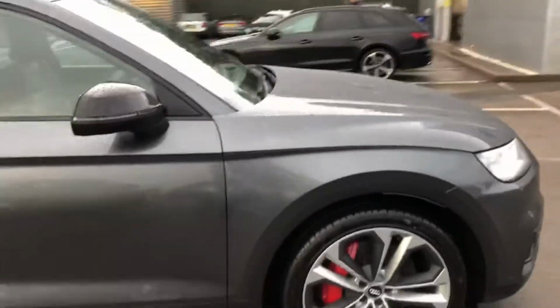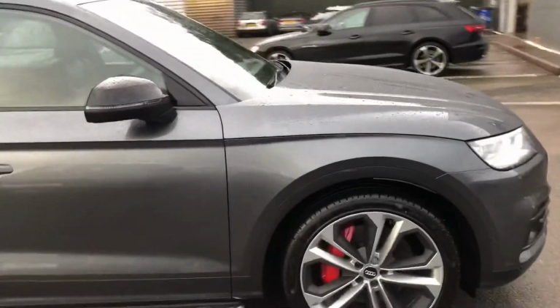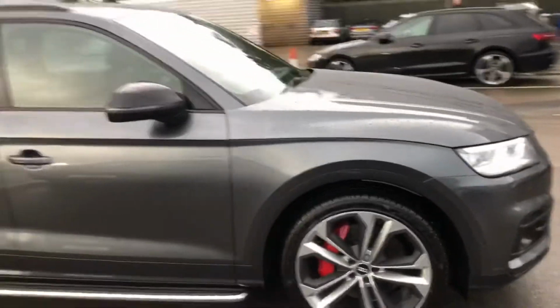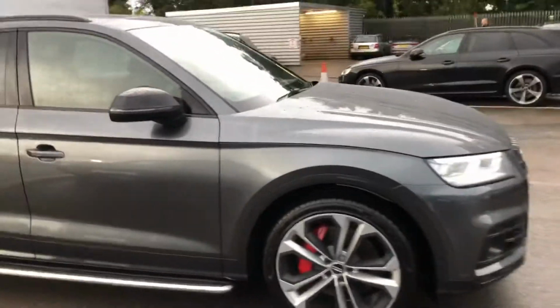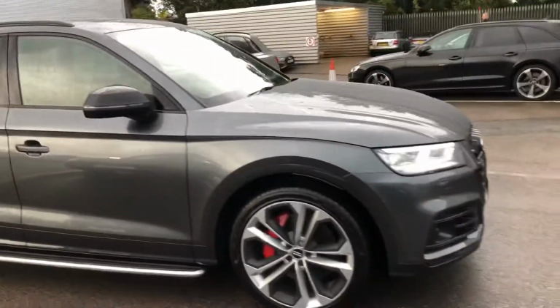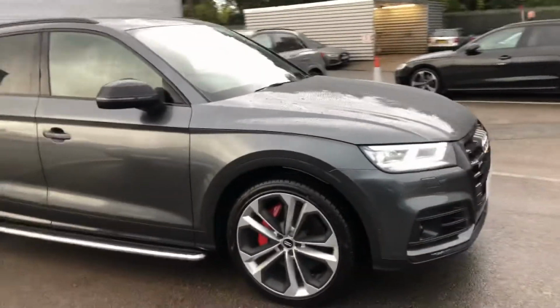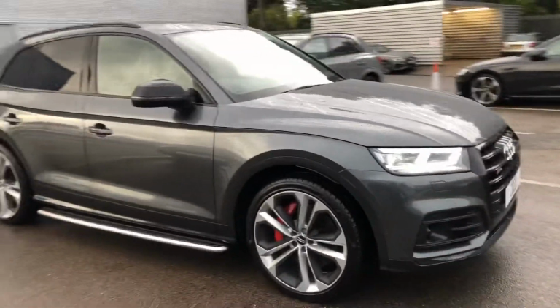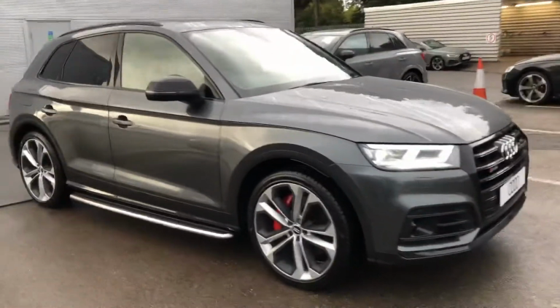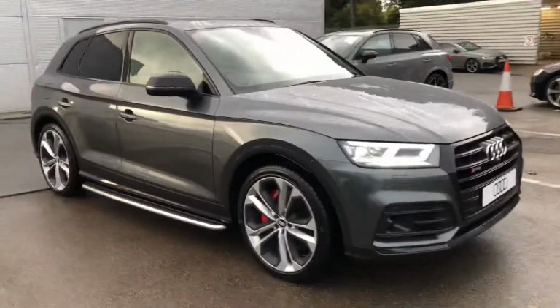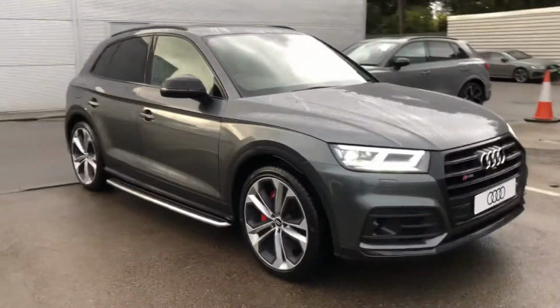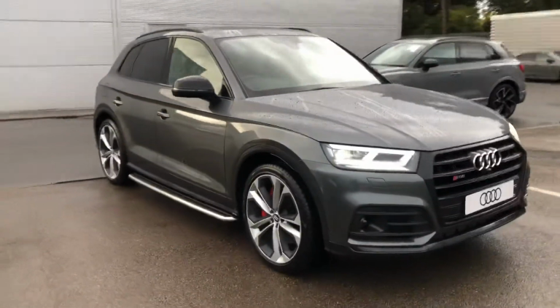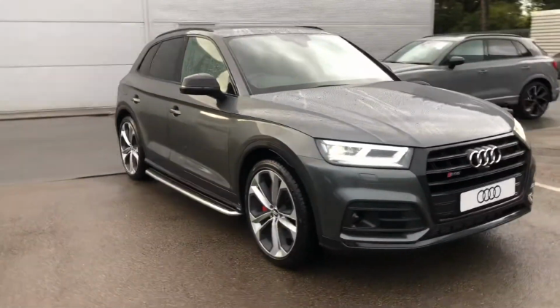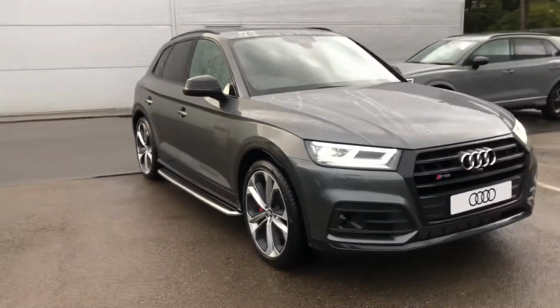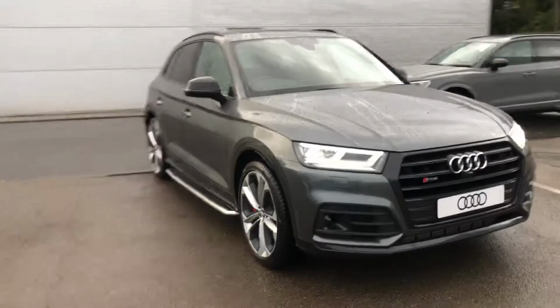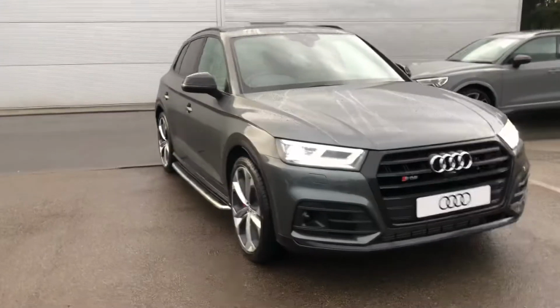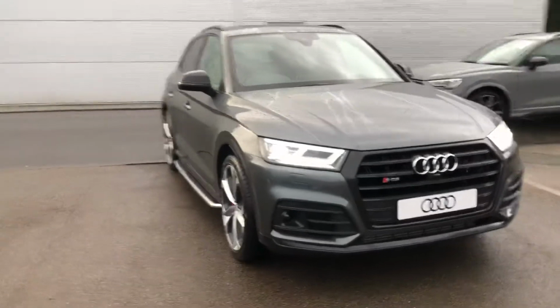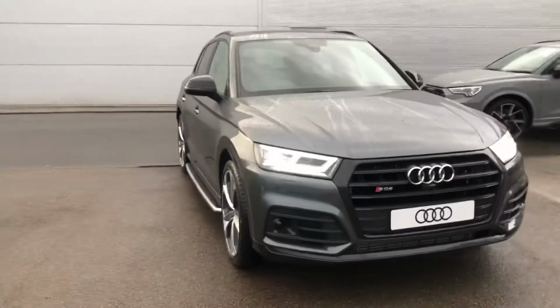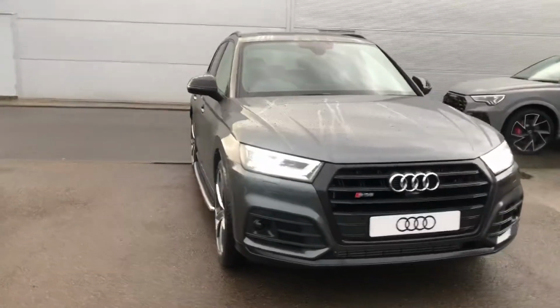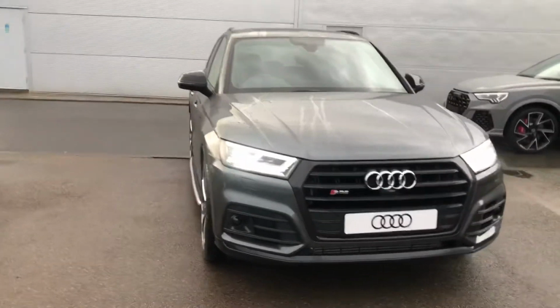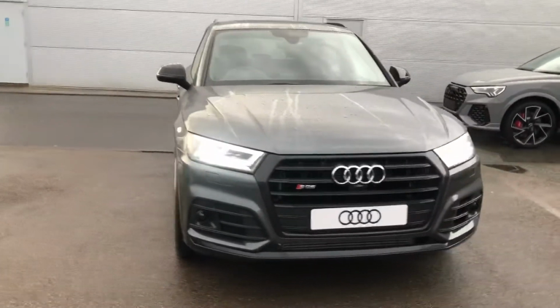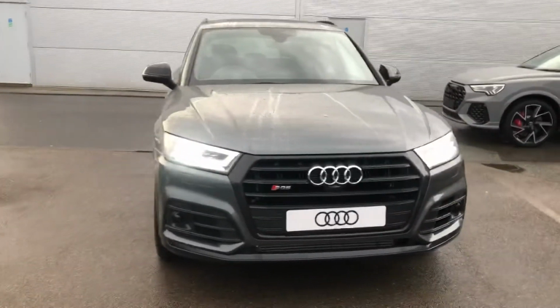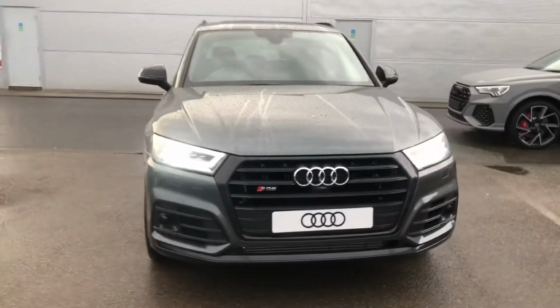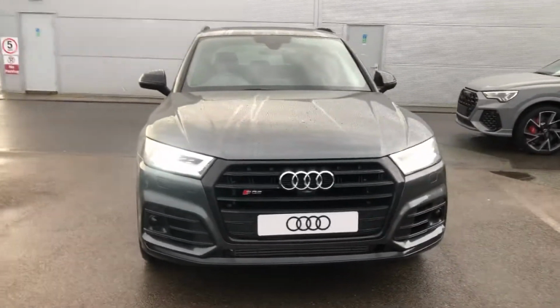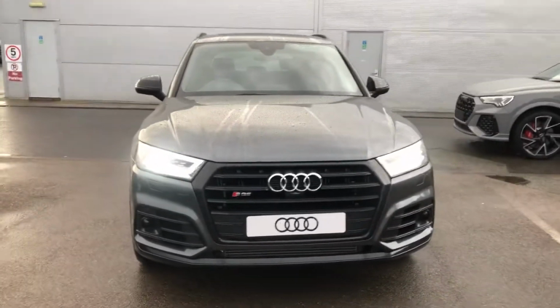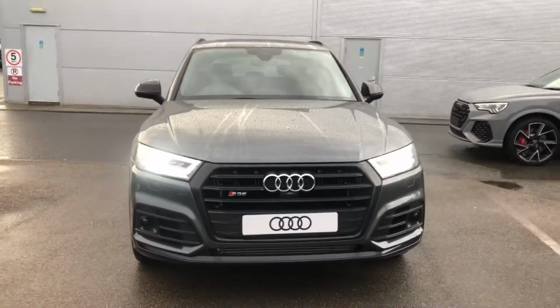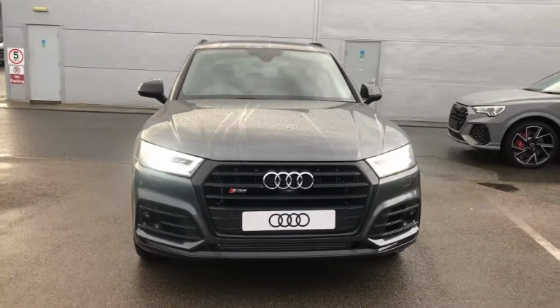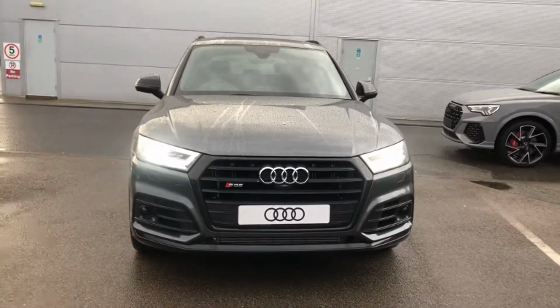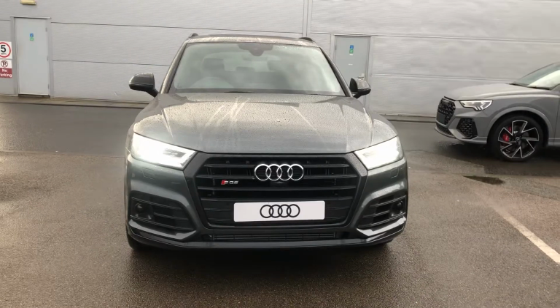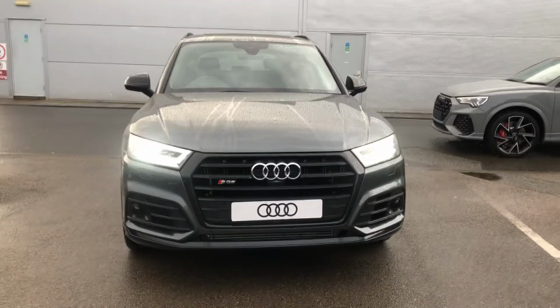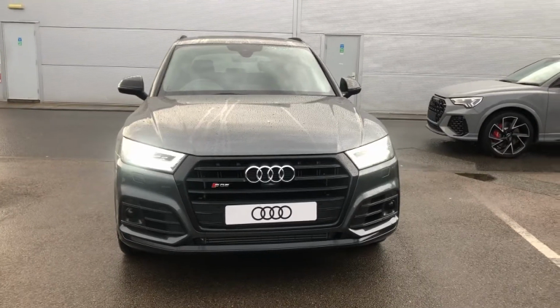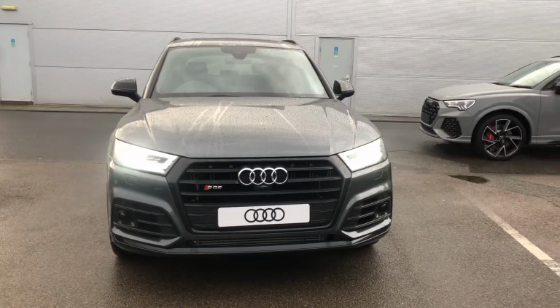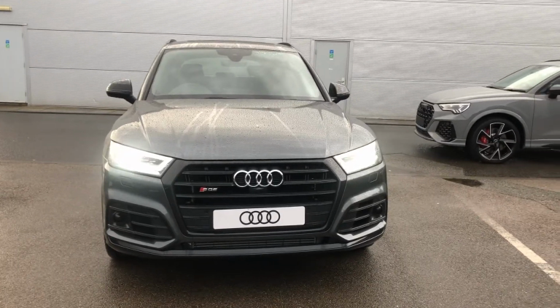If you would like any more information on this Audi SQ5 or would like to contact us here at Crewe Audi, please call us on 01270 864 091. Thank you for watching.